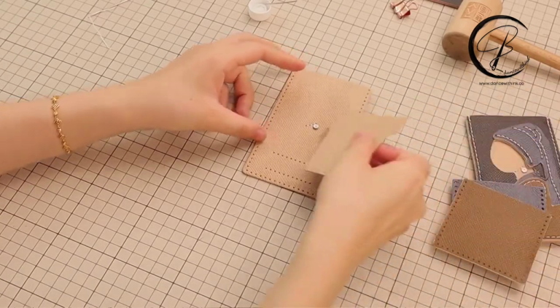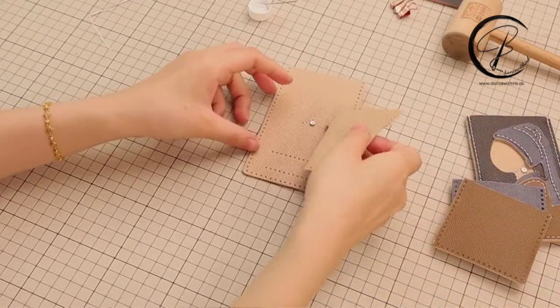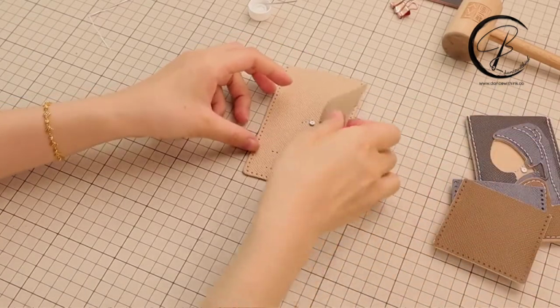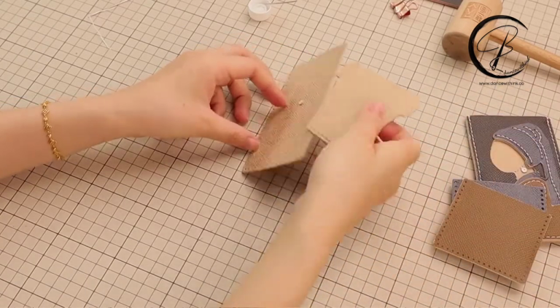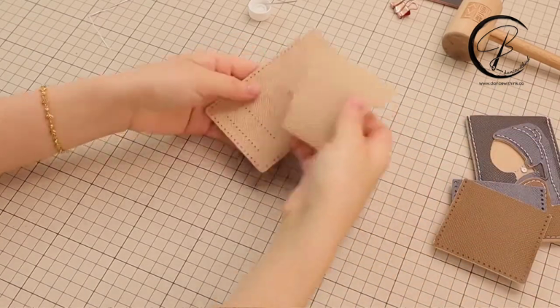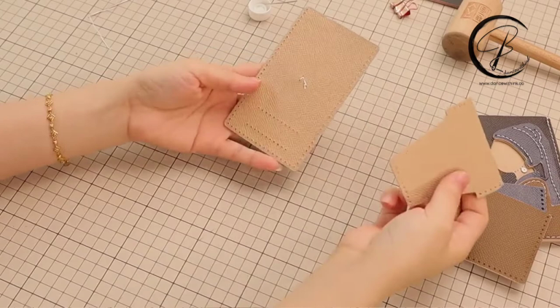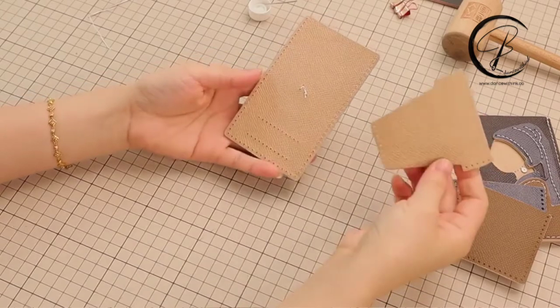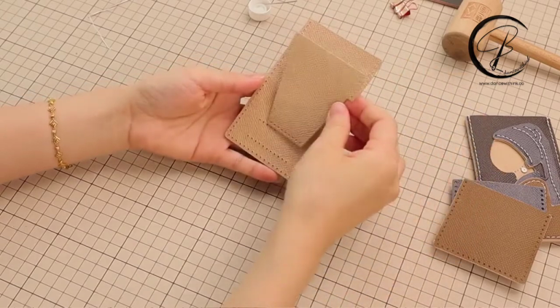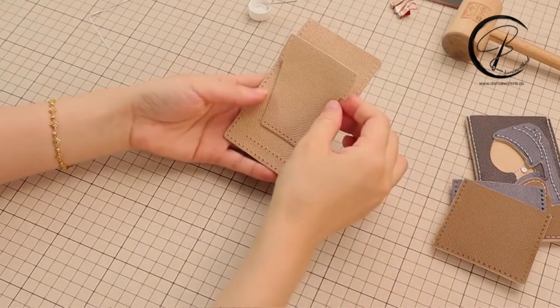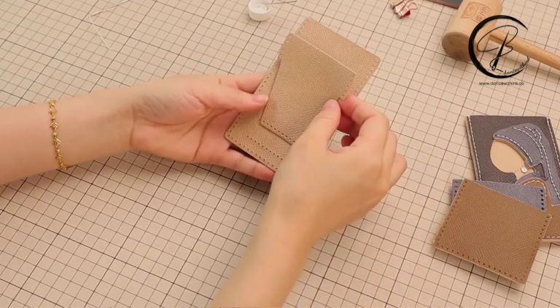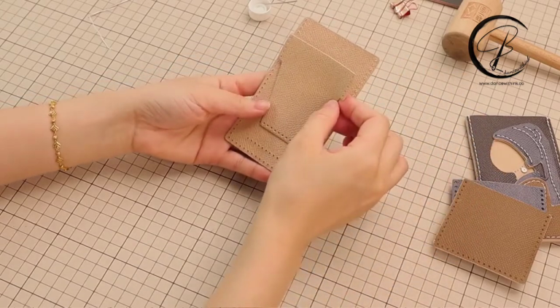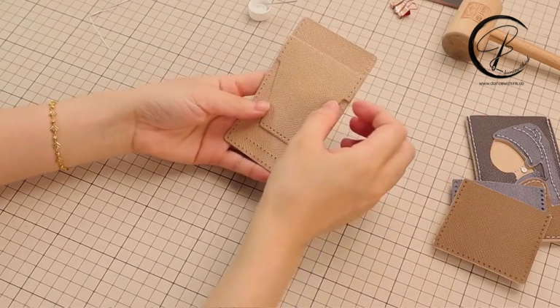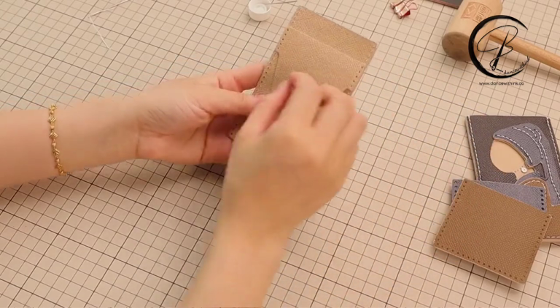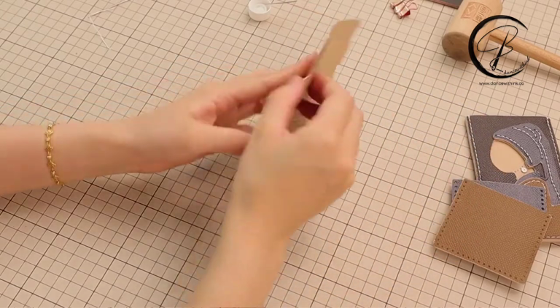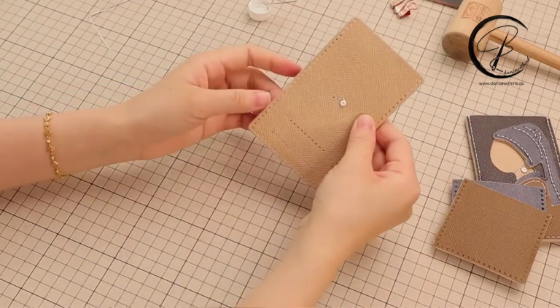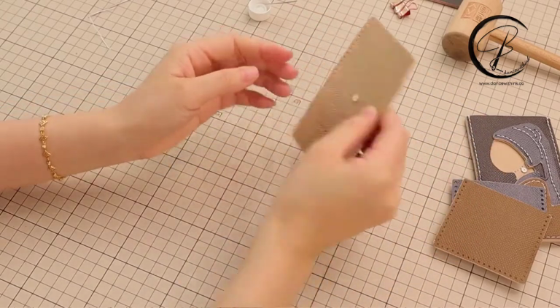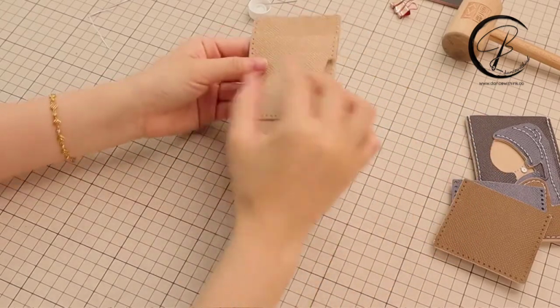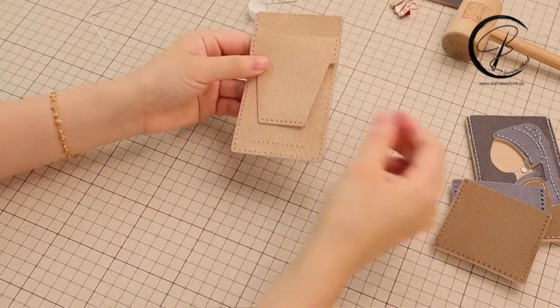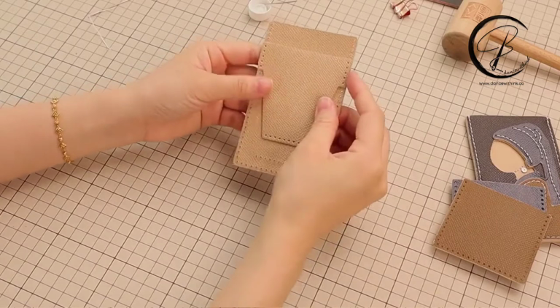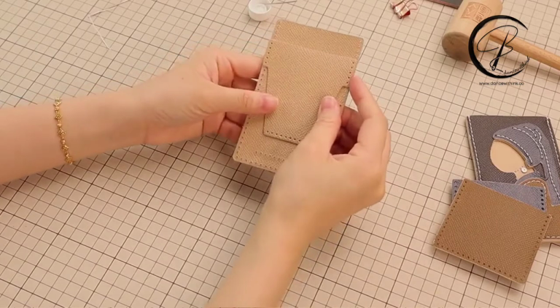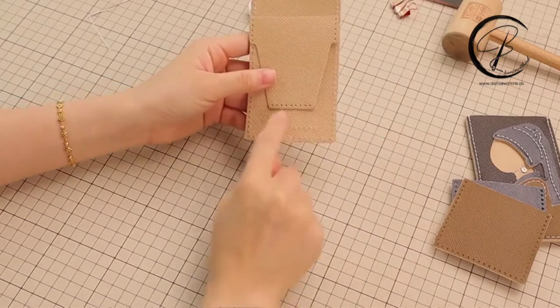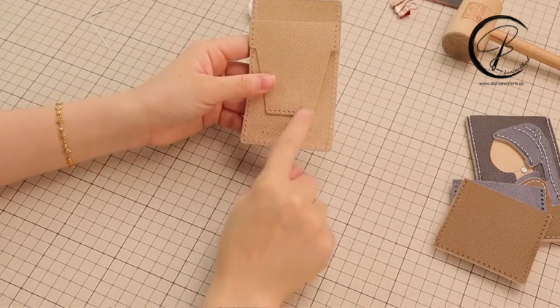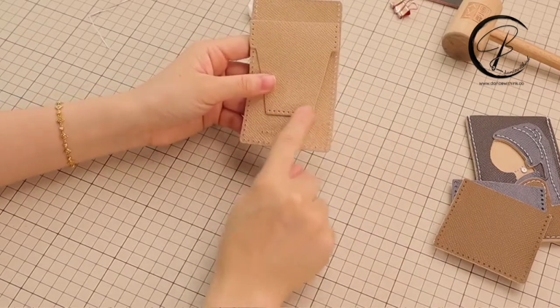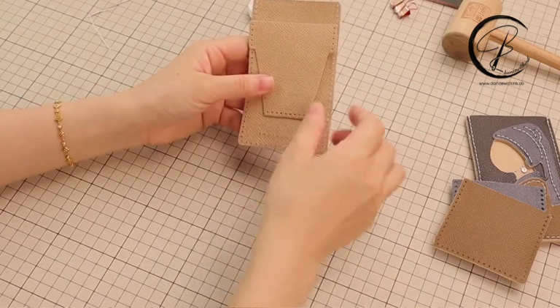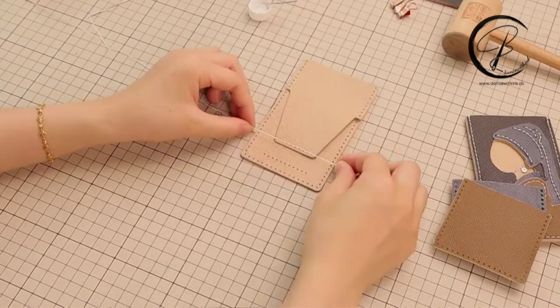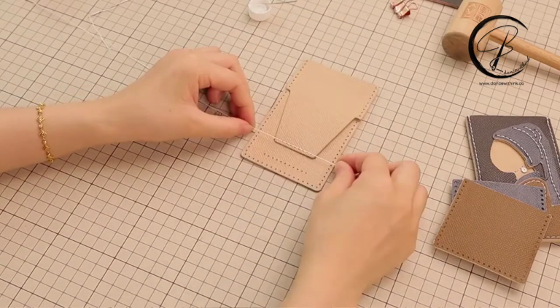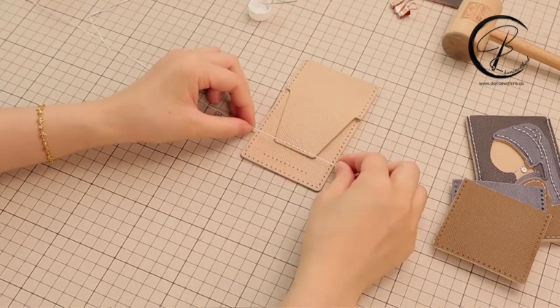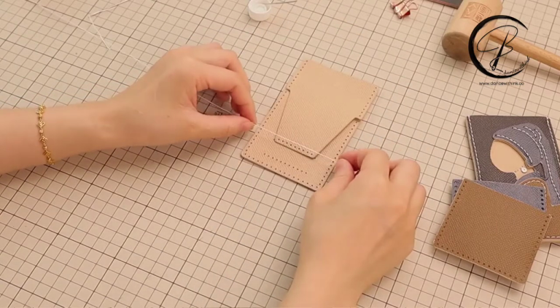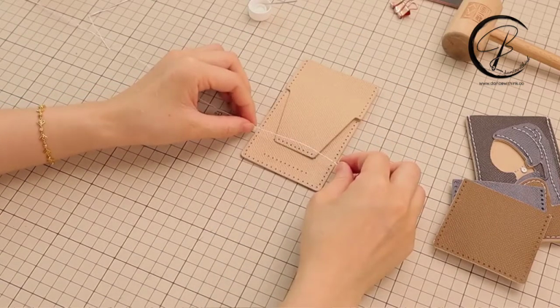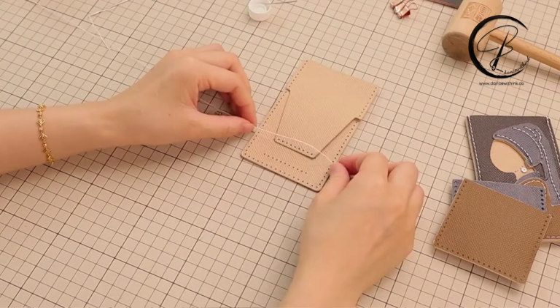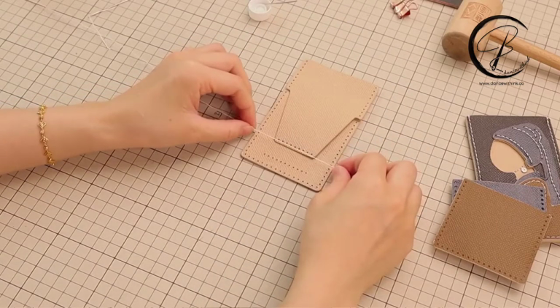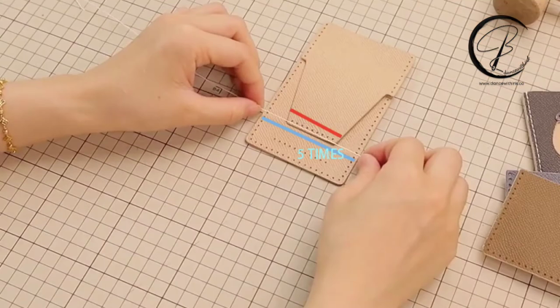Now we move on to another leather piece. The thread distance for this line will take five times of the finger distance.